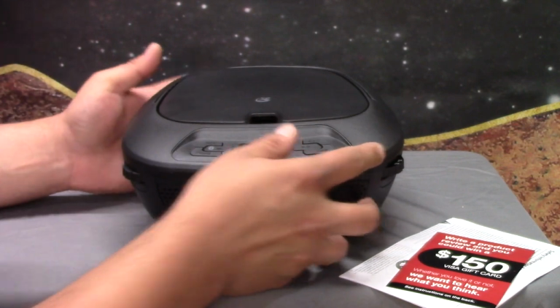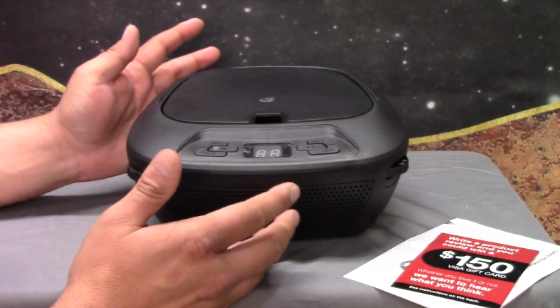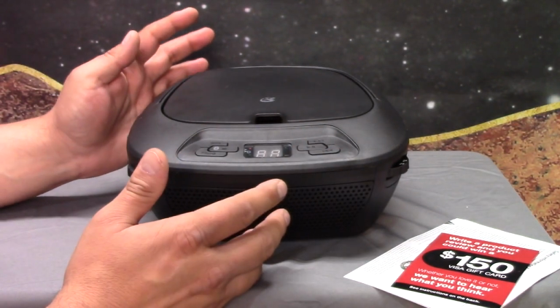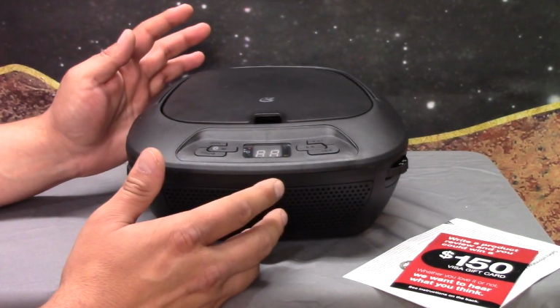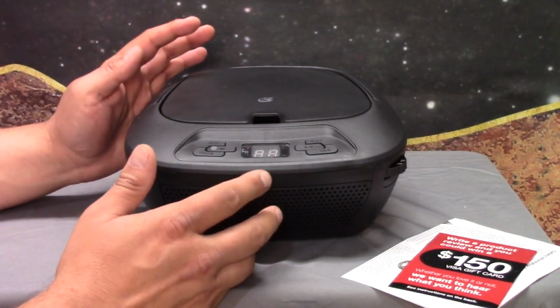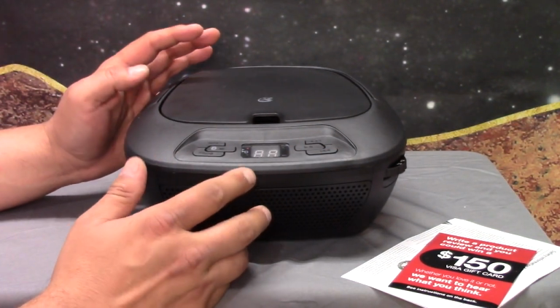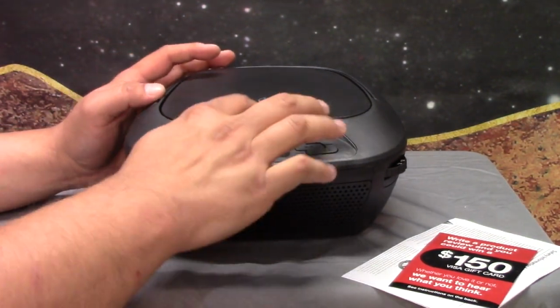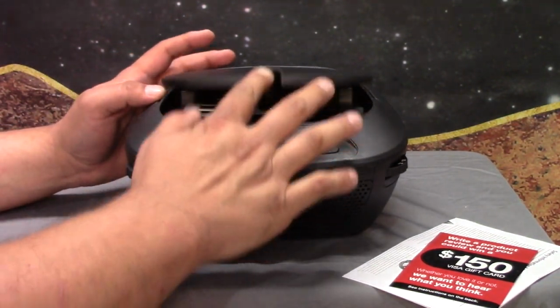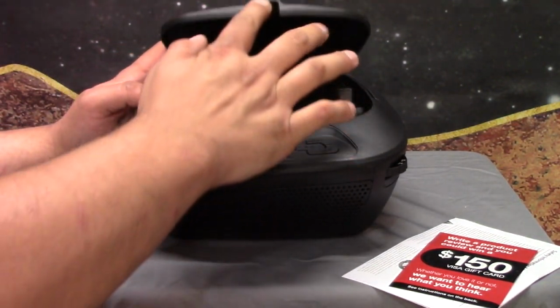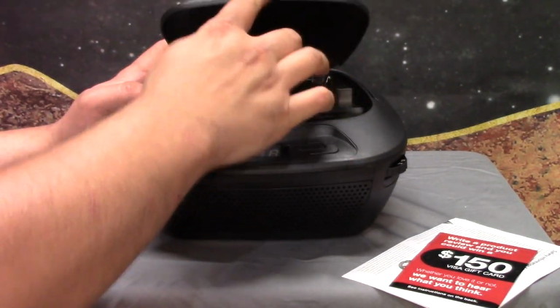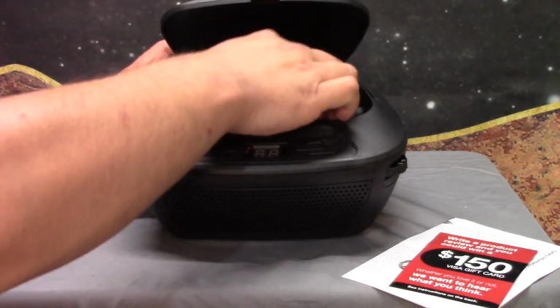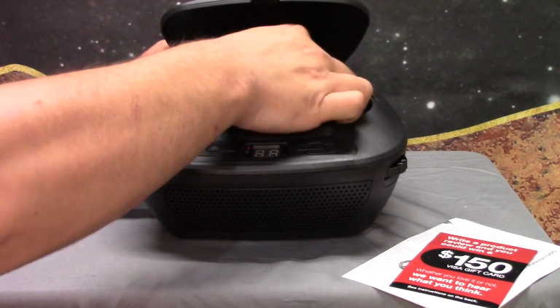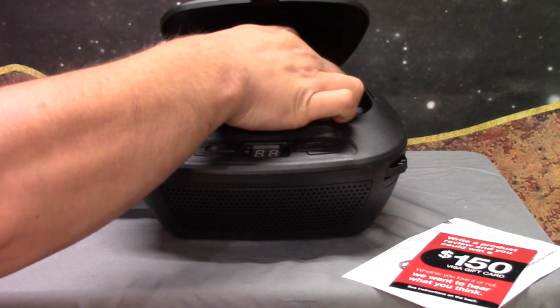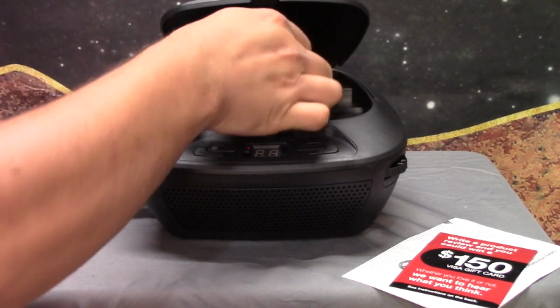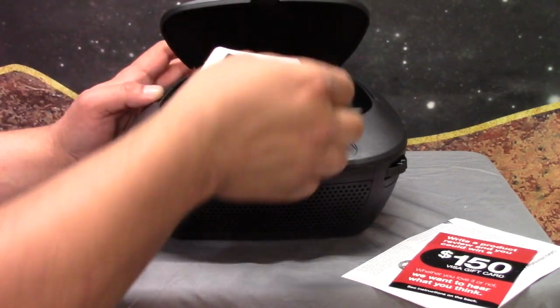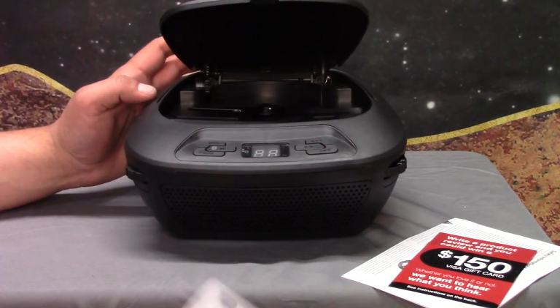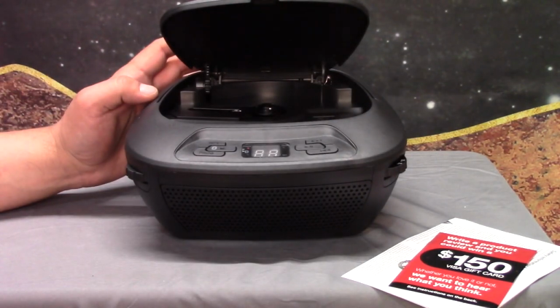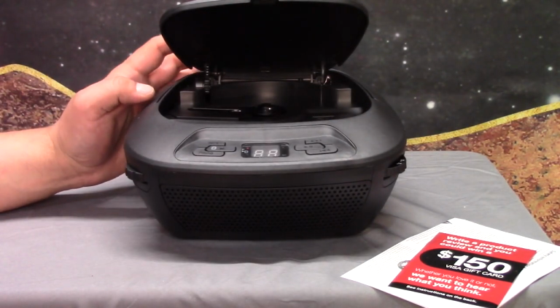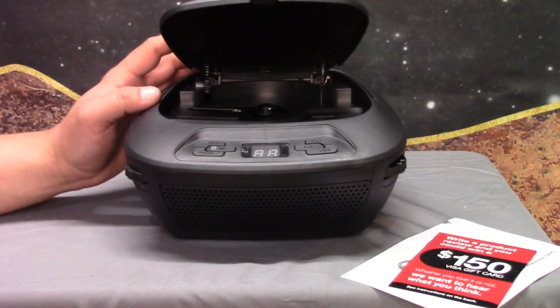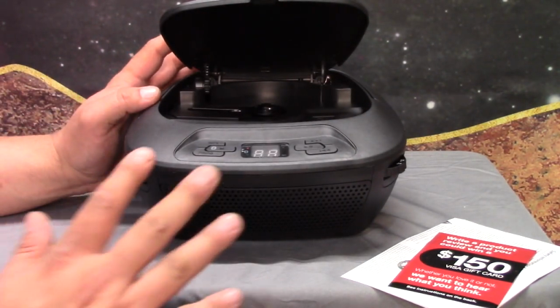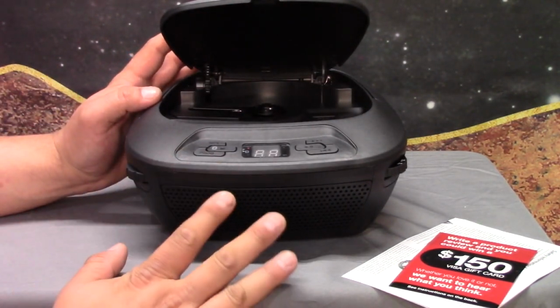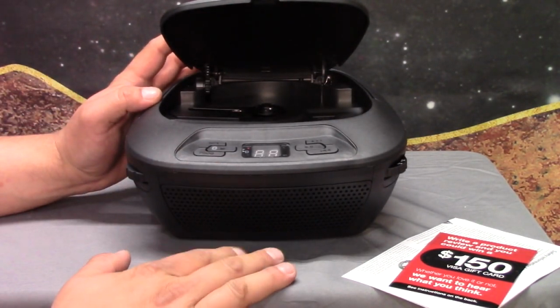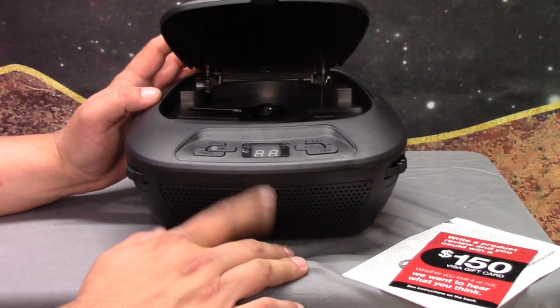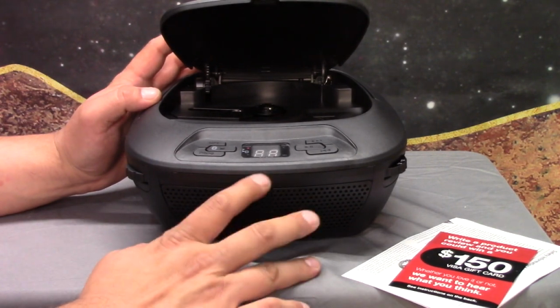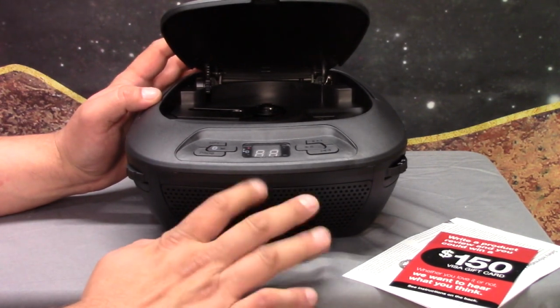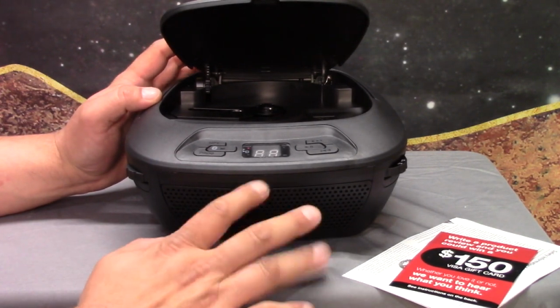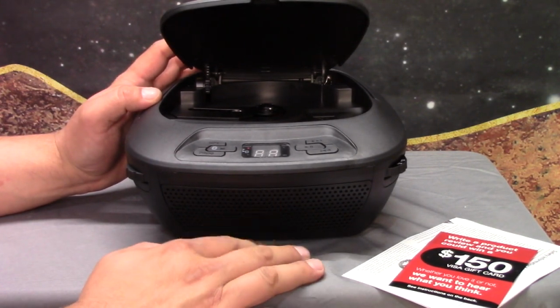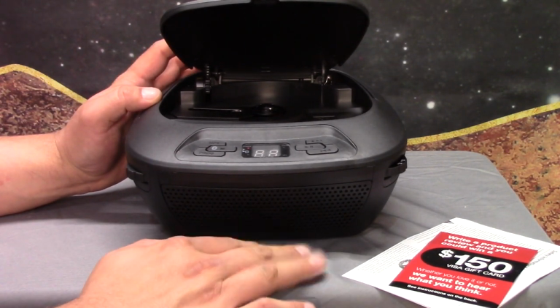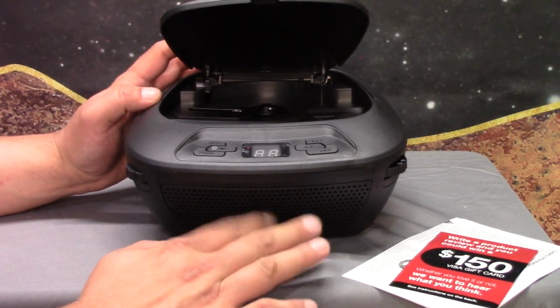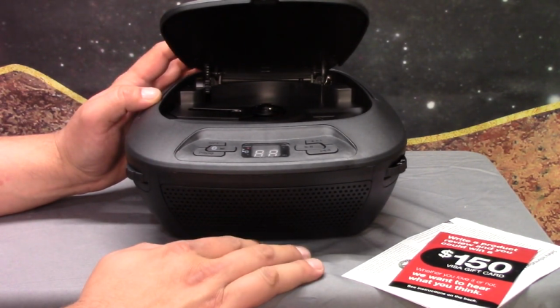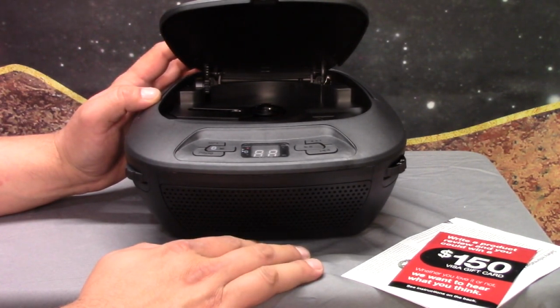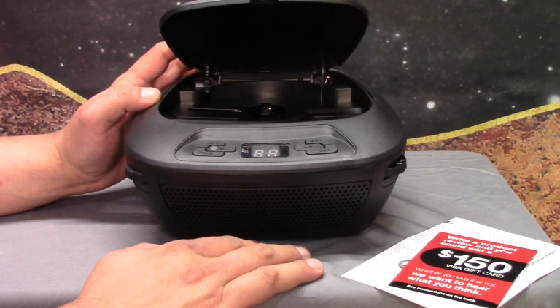It also does aux in and Bluetooth, and I do want to test the CD player functionality of it. It's got this little laser protector thing right here to keep the thing in place. I don't know if I'm going to find a CD — I think I'm going to go with something a little electronic-y. Jump cut.